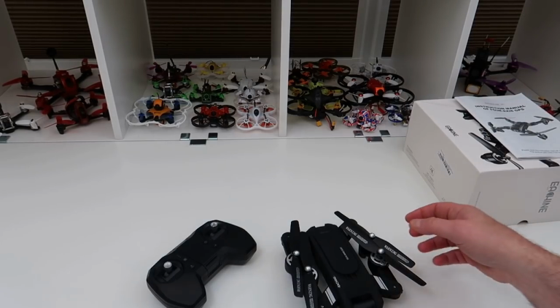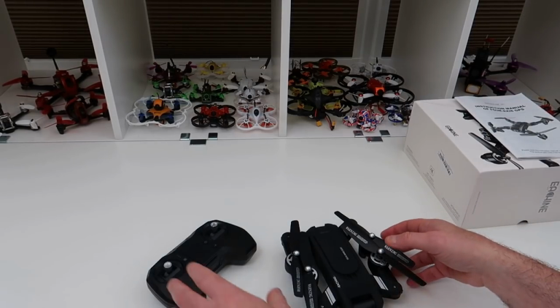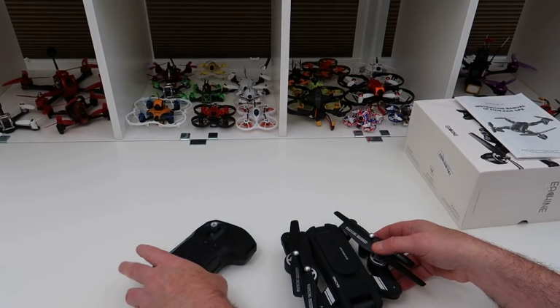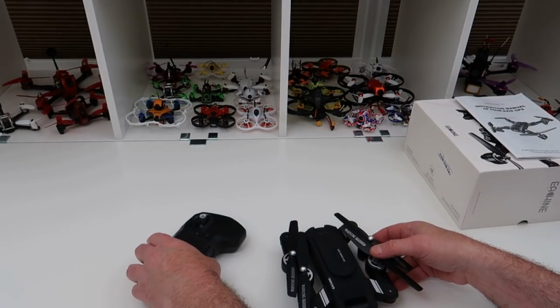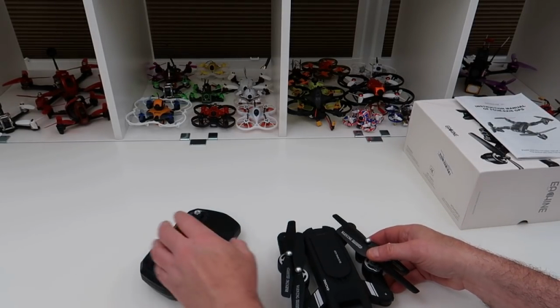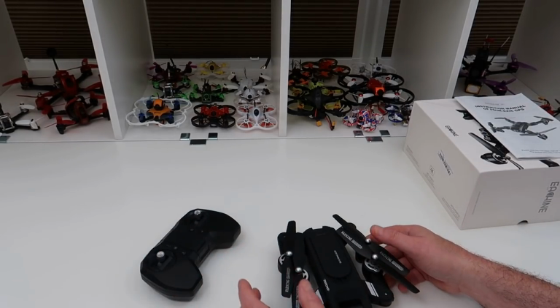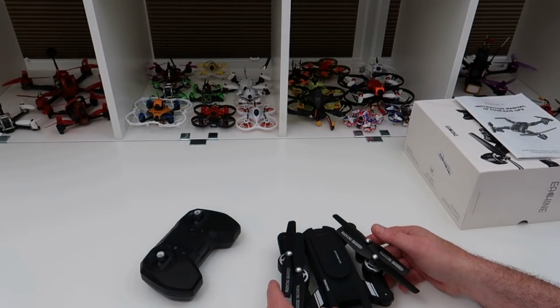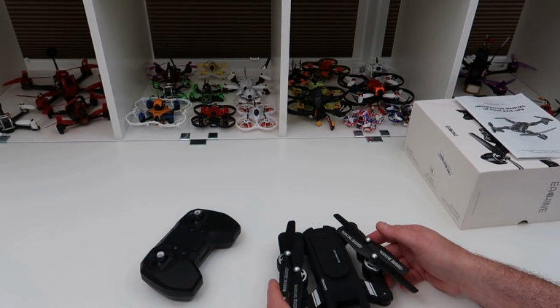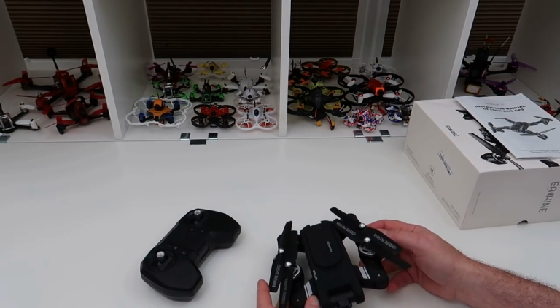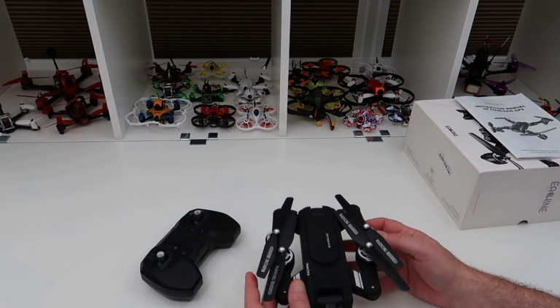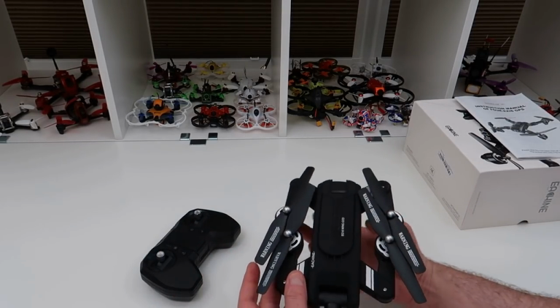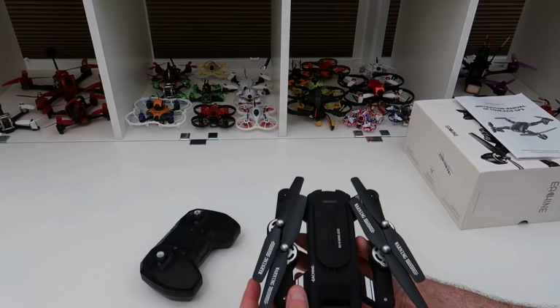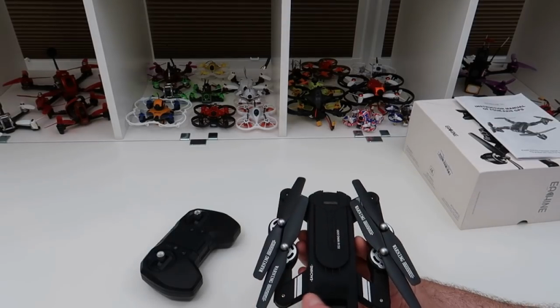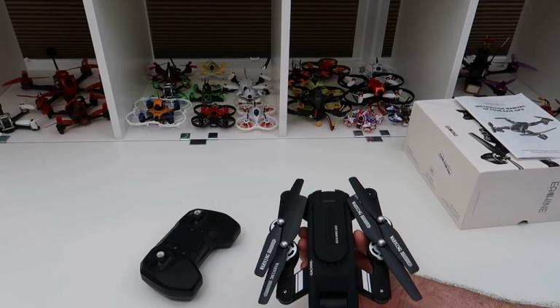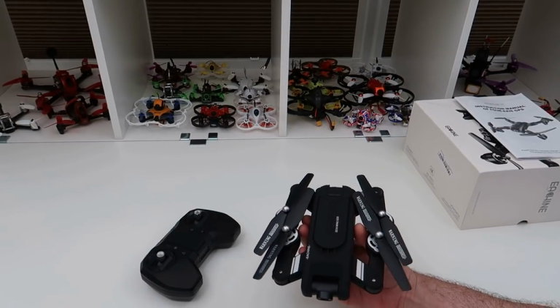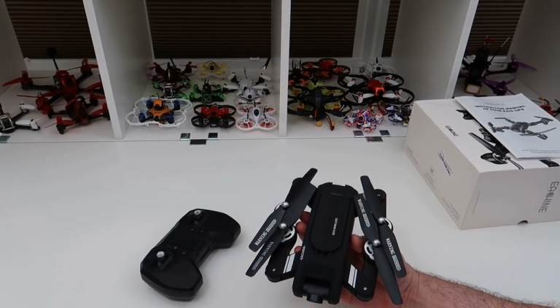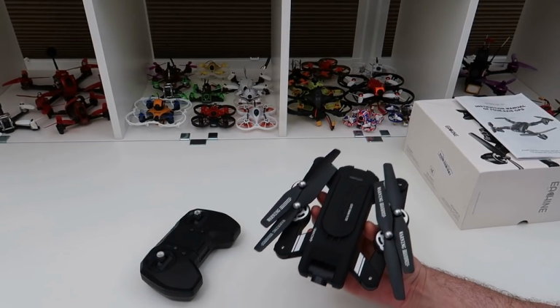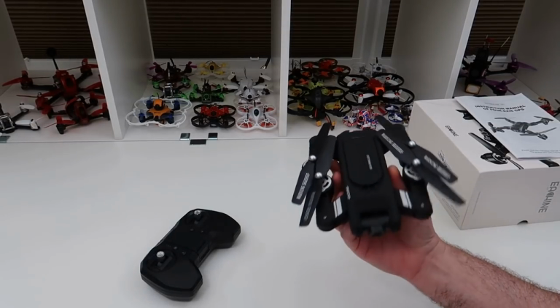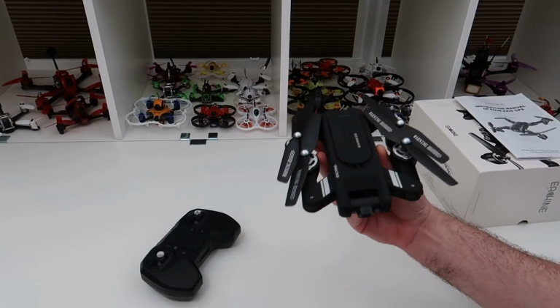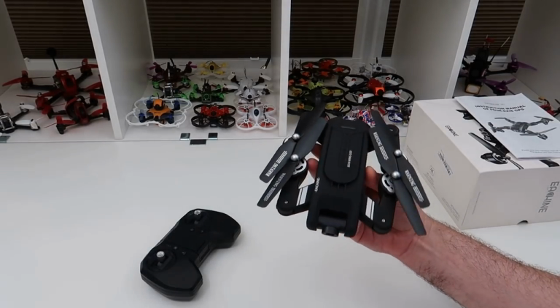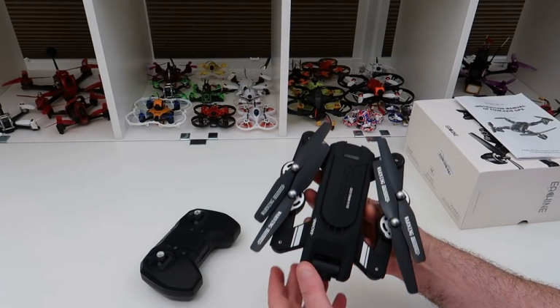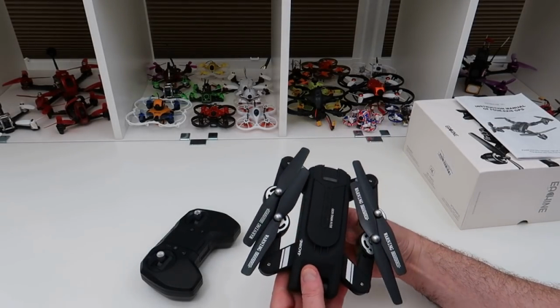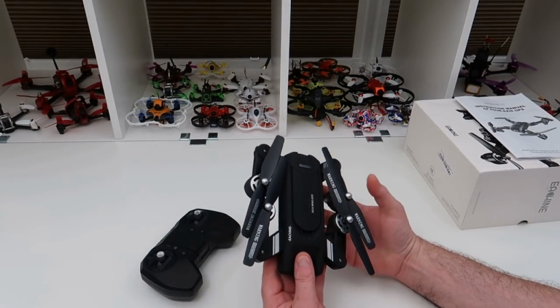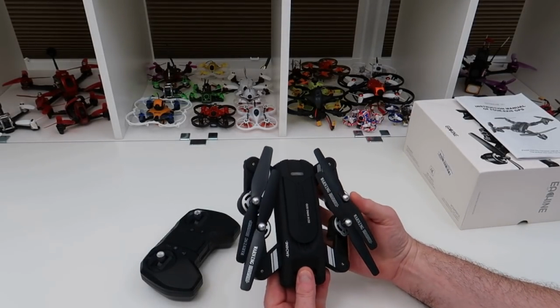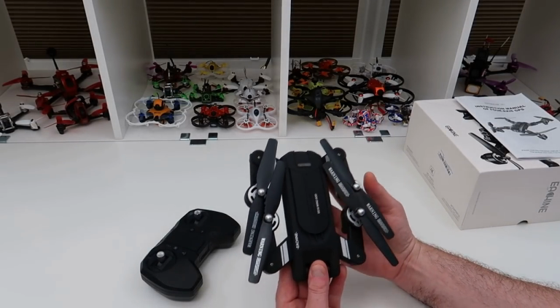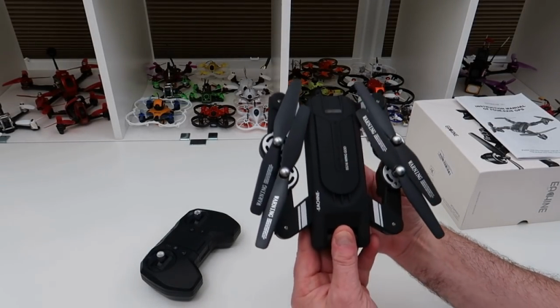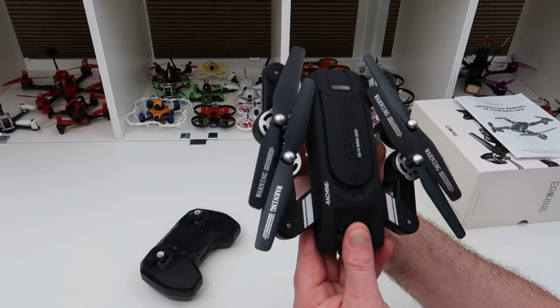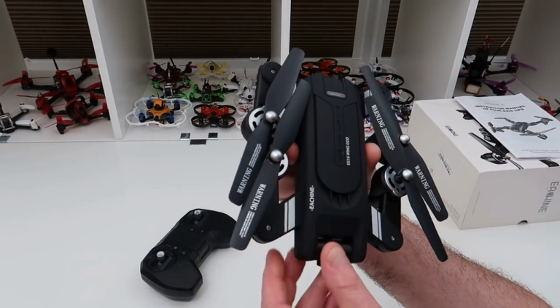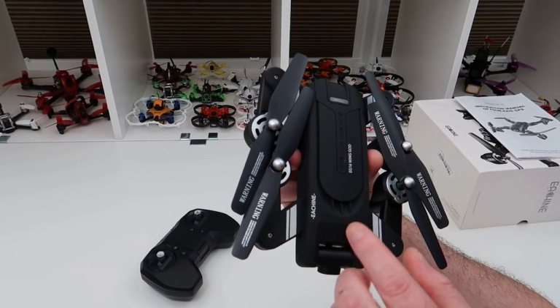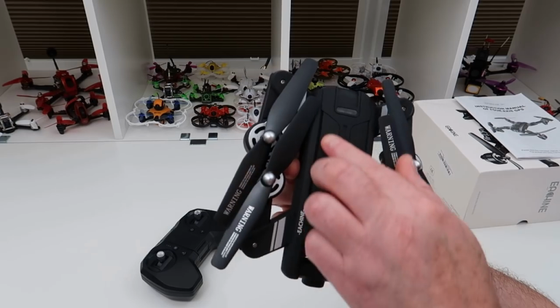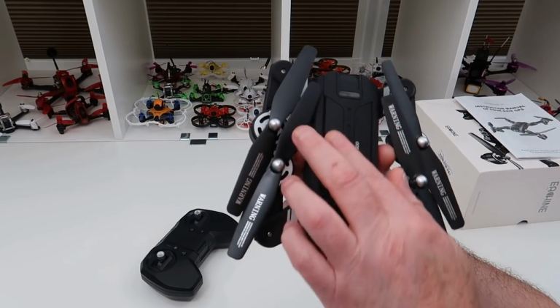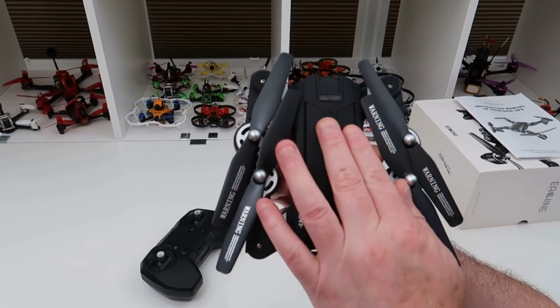Today's video is going to be the initial overview. I'll show you the app and stuff like that, and then I'll have a flight video coming up in a day or so — I just wanted to get this out to you so you can see what it is.